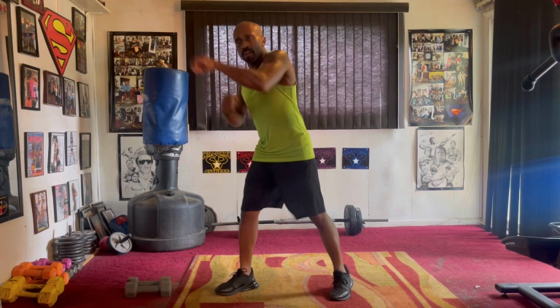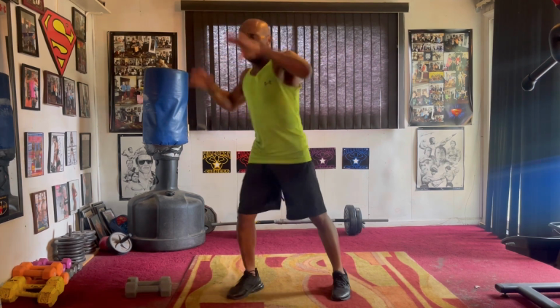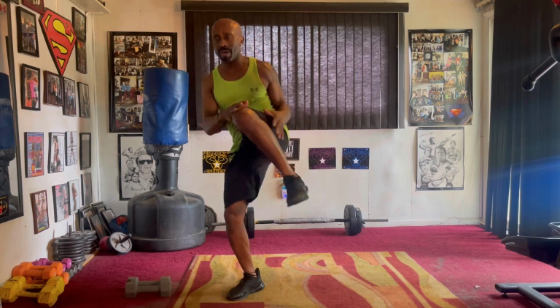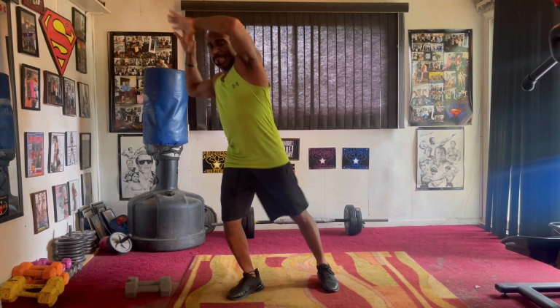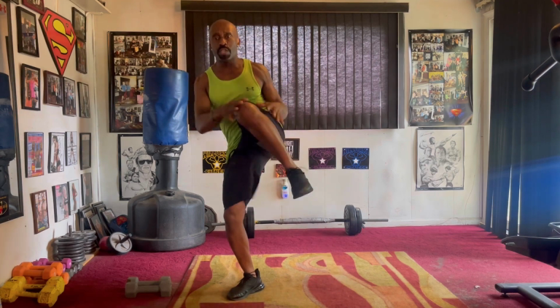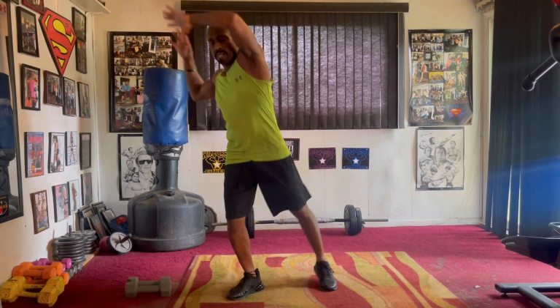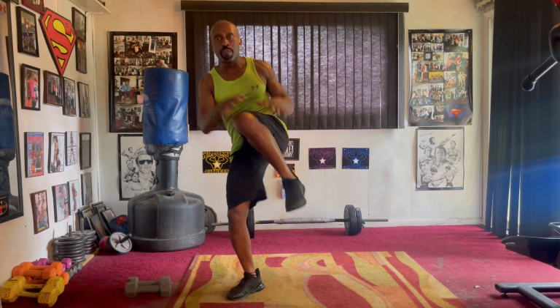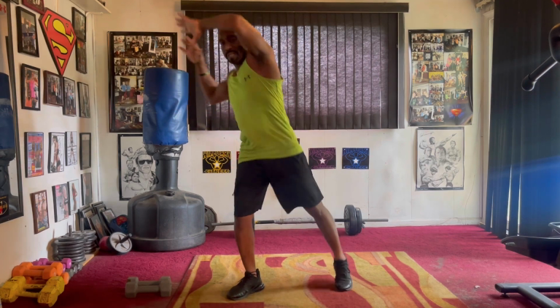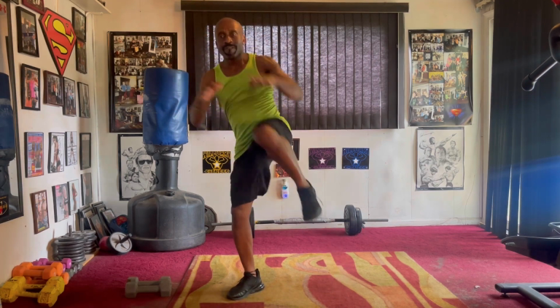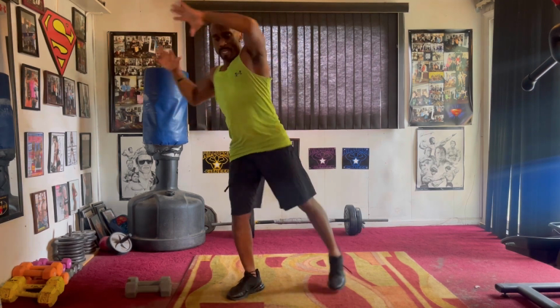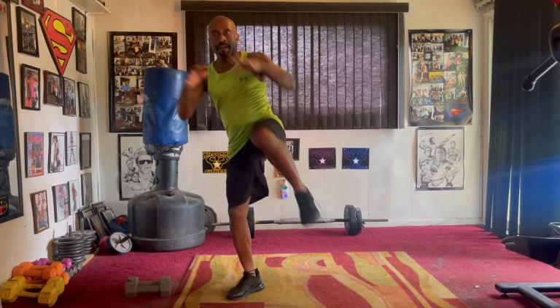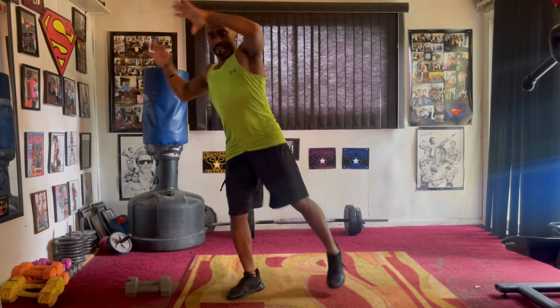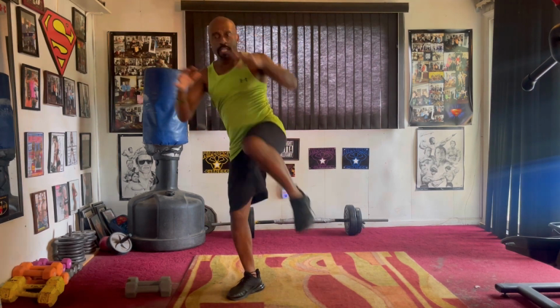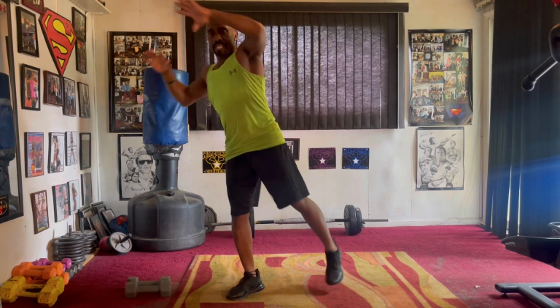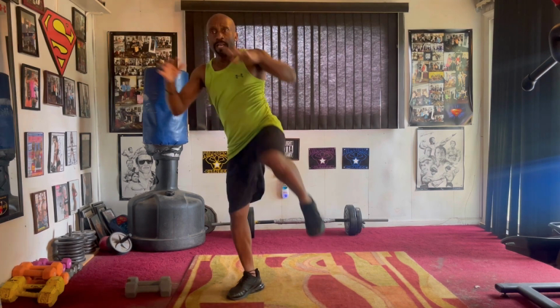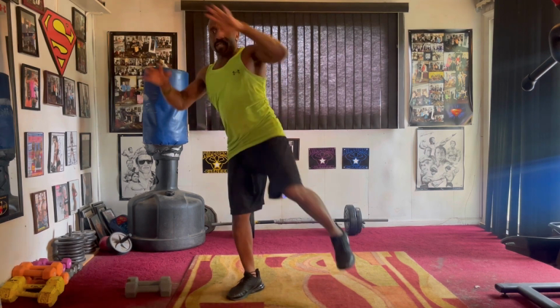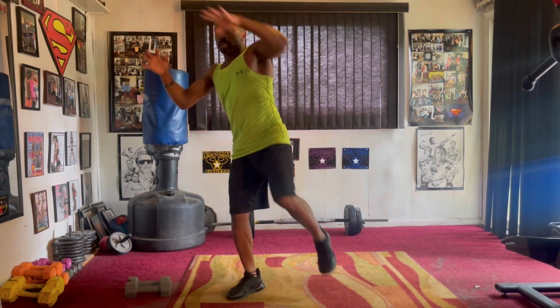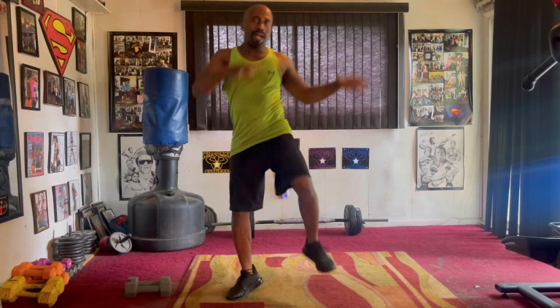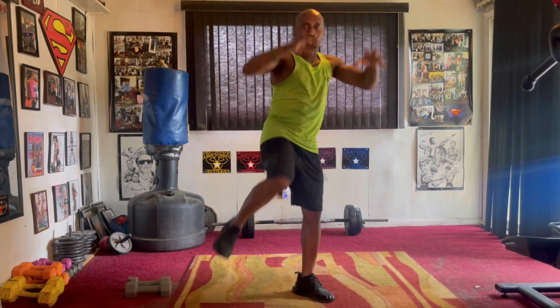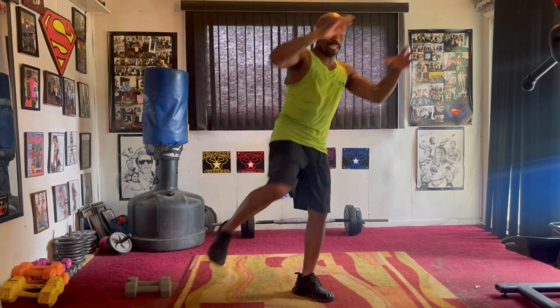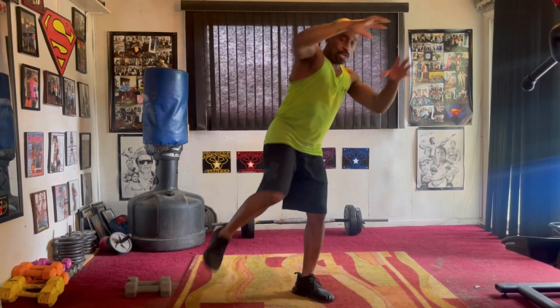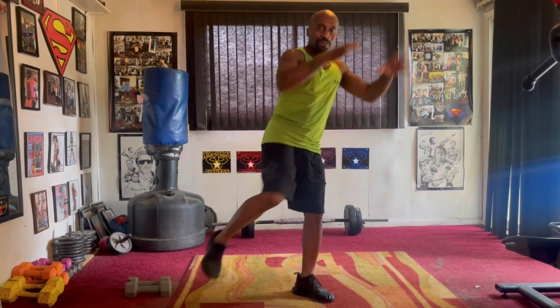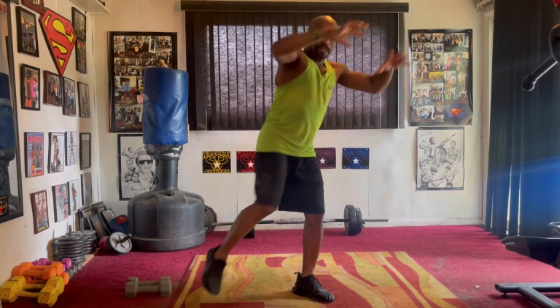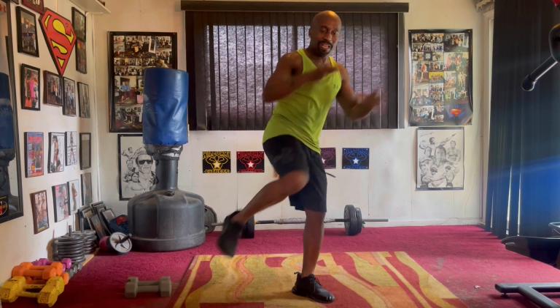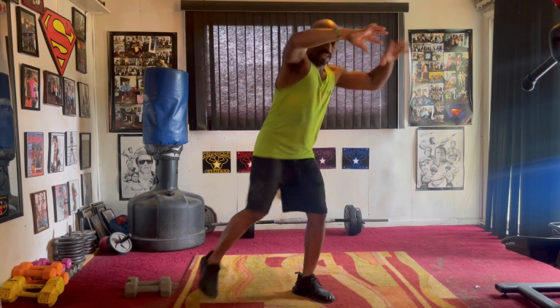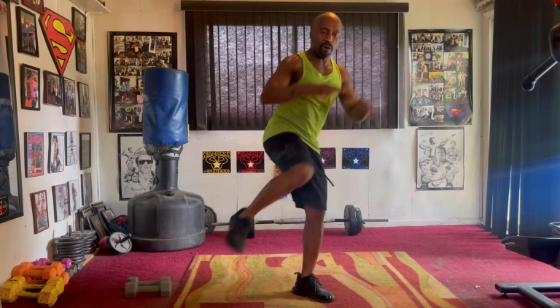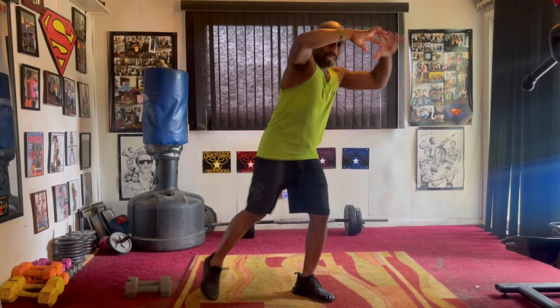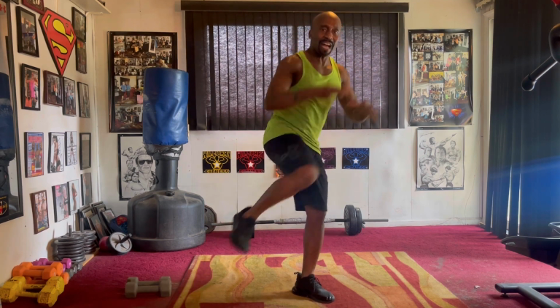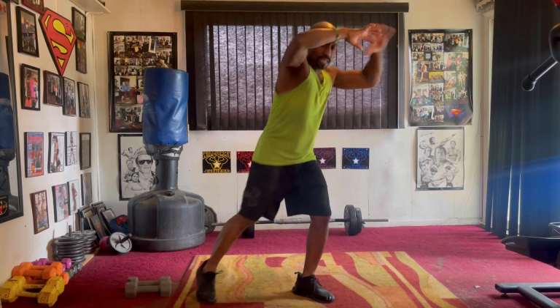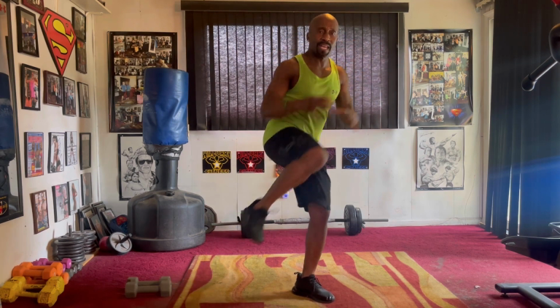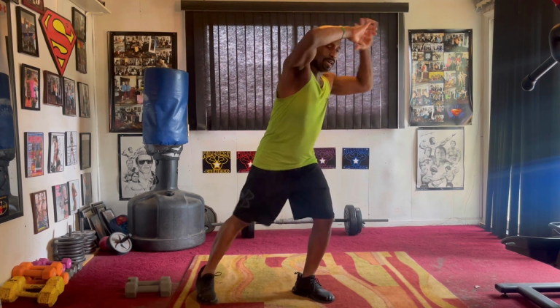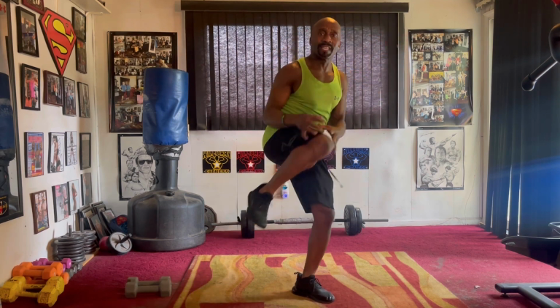Slow it down. Knees. One, two, three, four, five, six, seven. Switch it up. Right side. Pull it eight — two, three, four, five, six, seven.